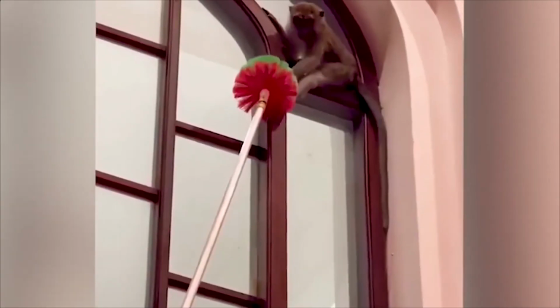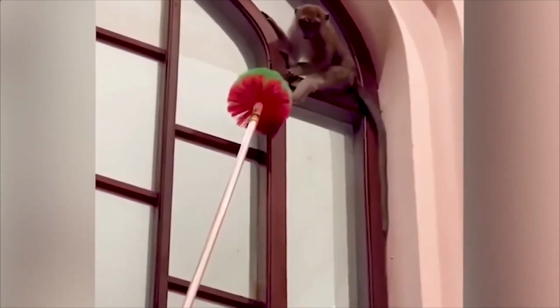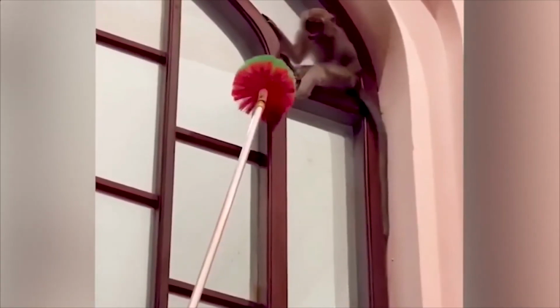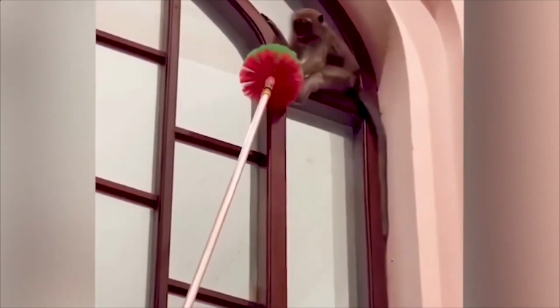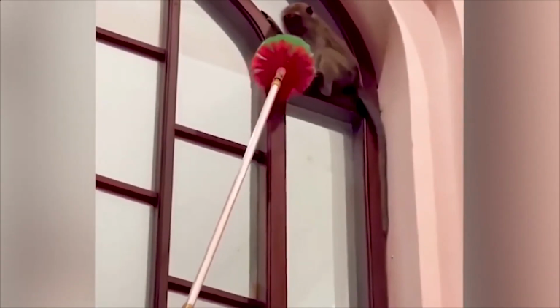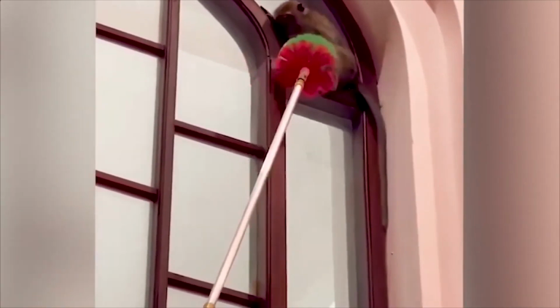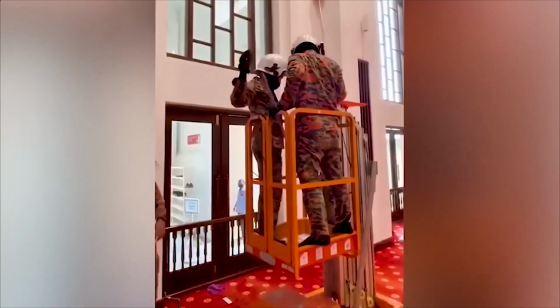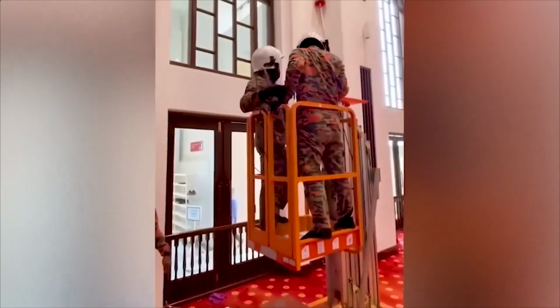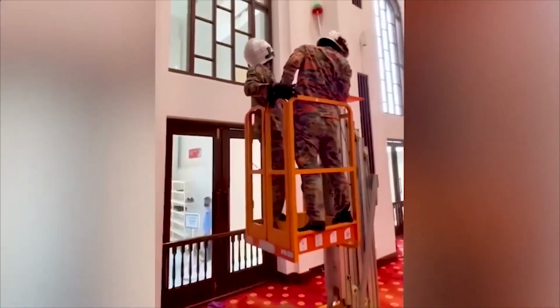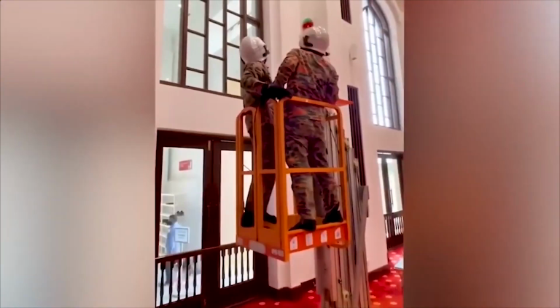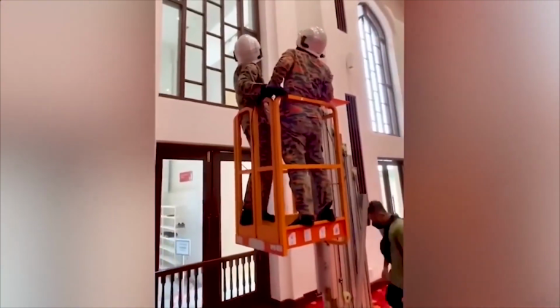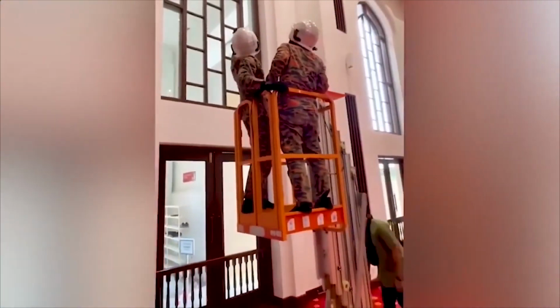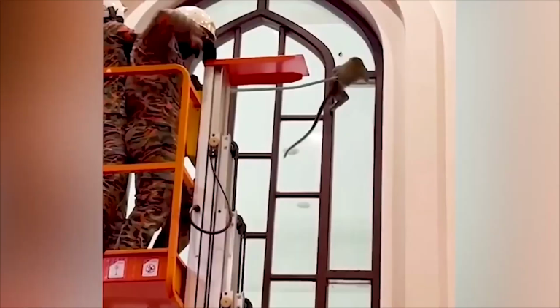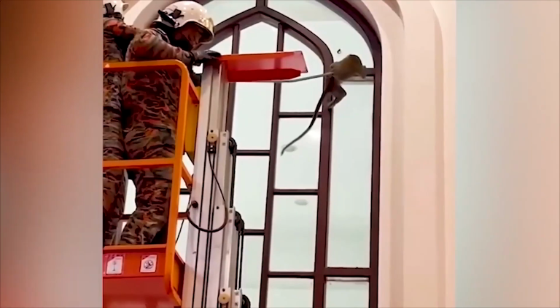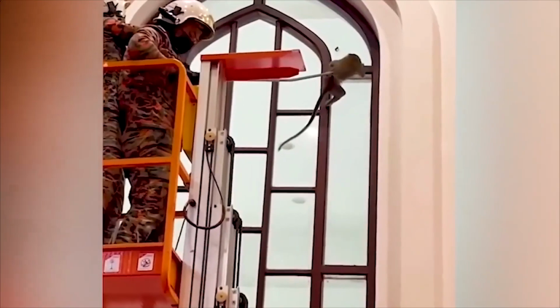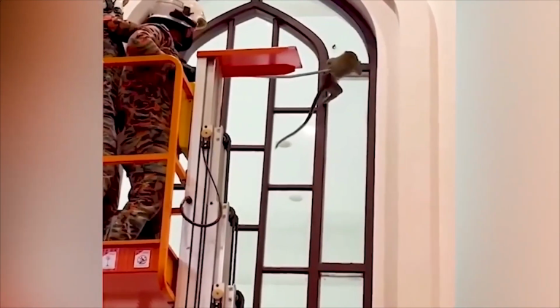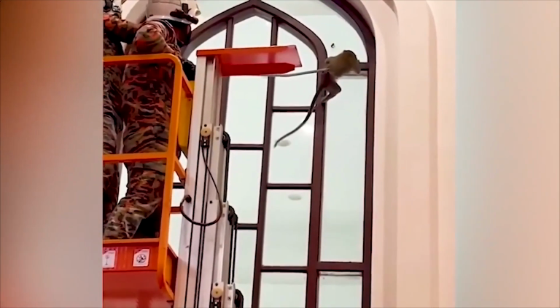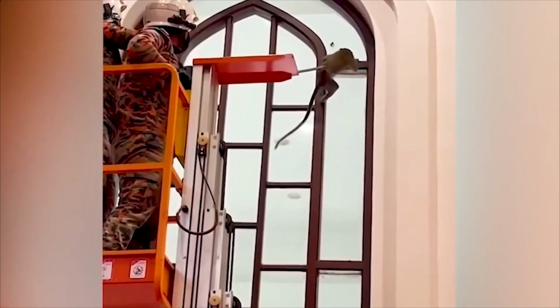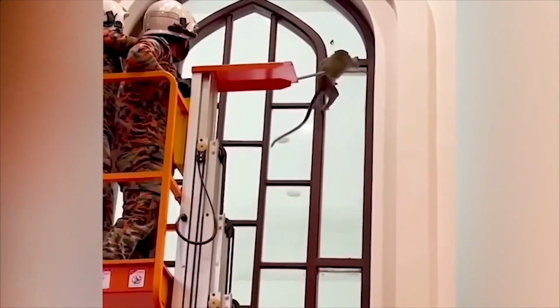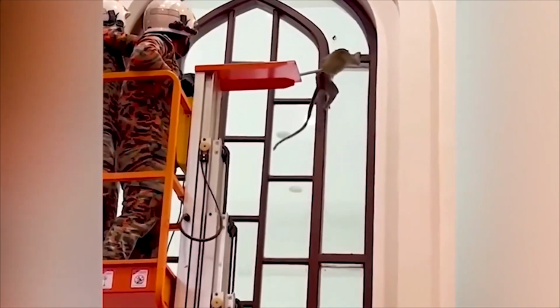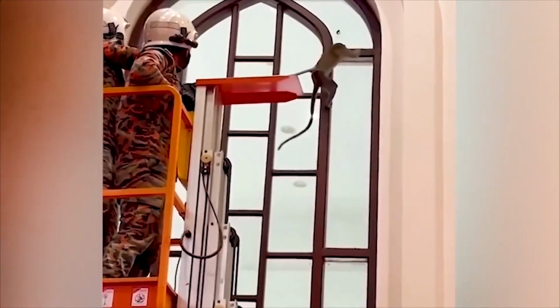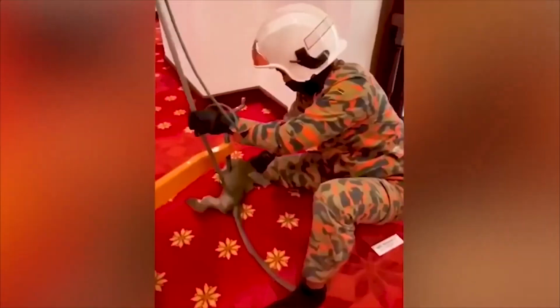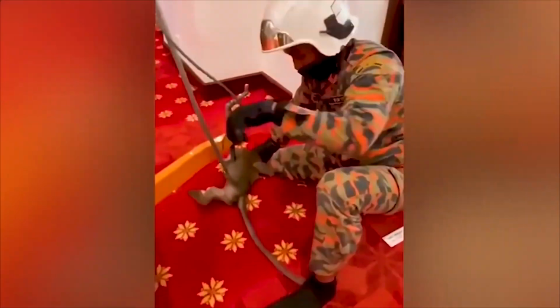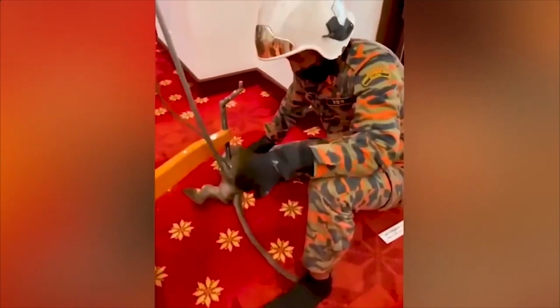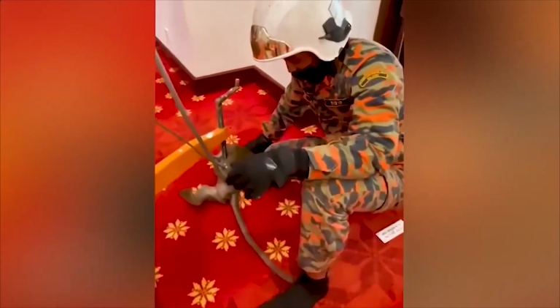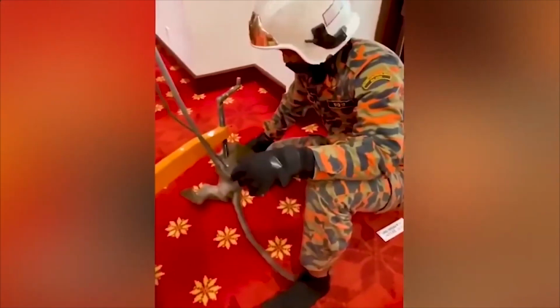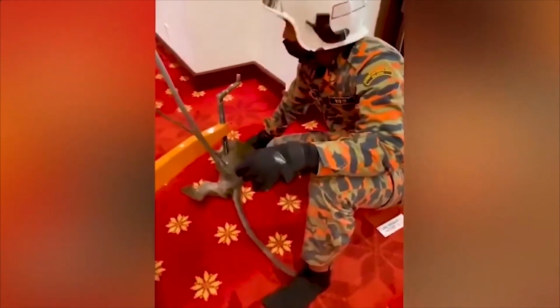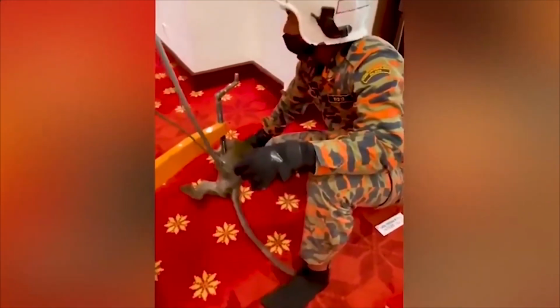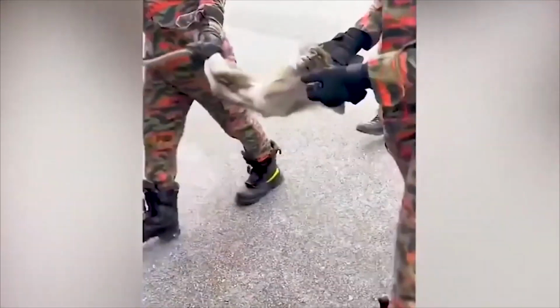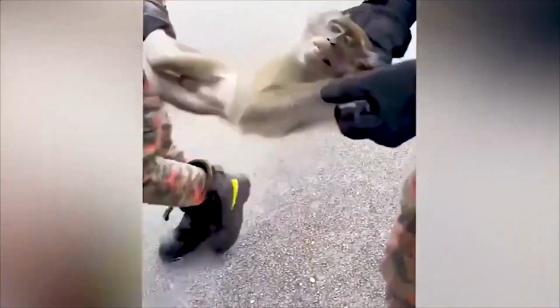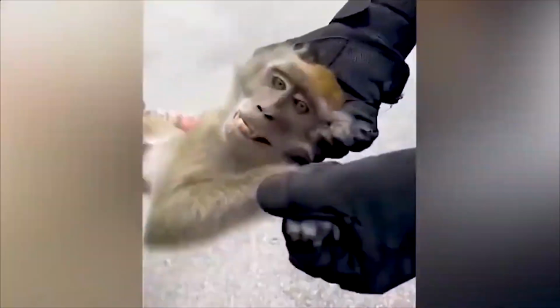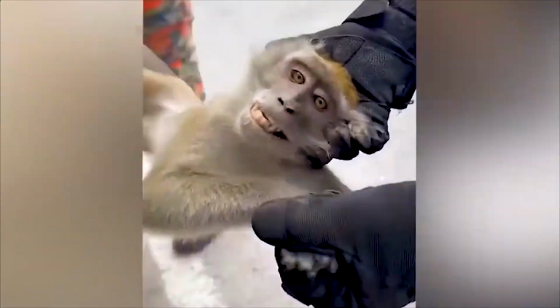A naughty wild monkey climbed up mosque windows and was in danger. Fortunately, the rescue team successfully returned him to the undergrowth.